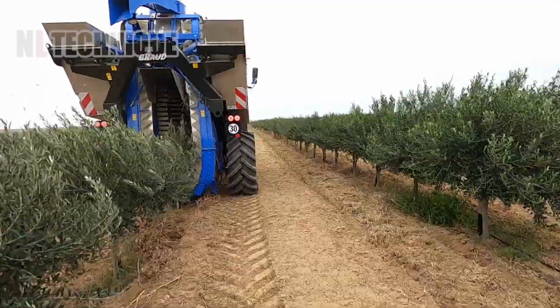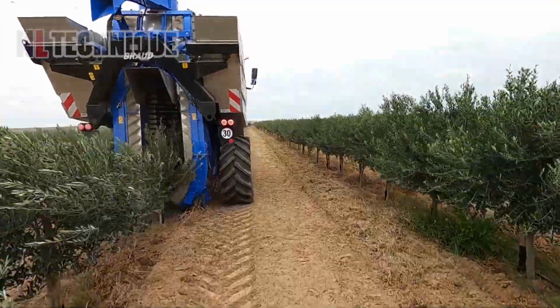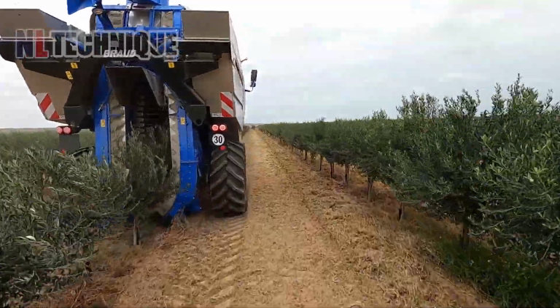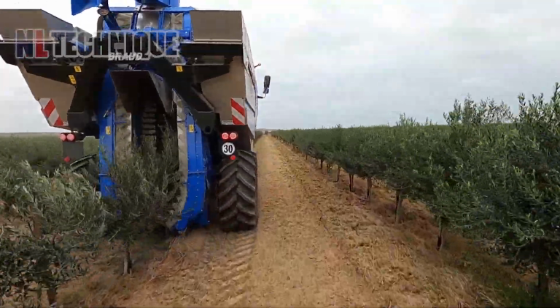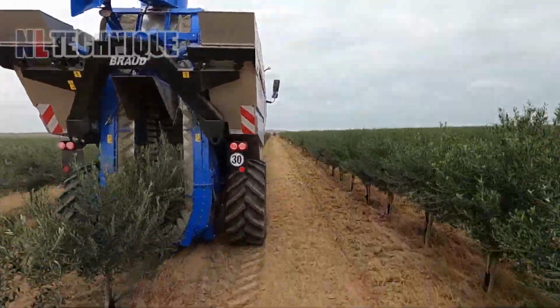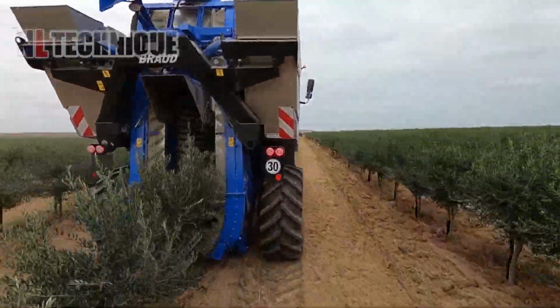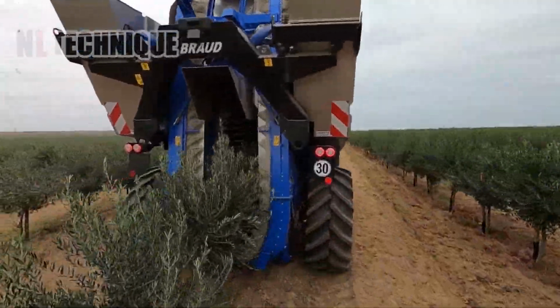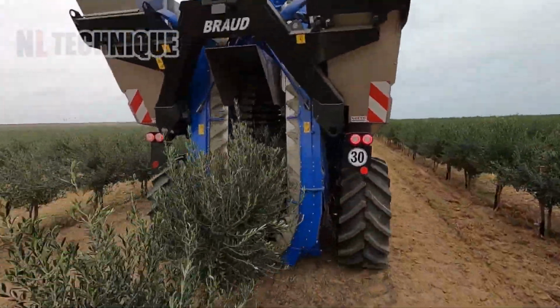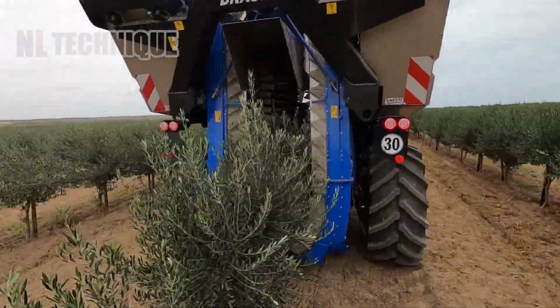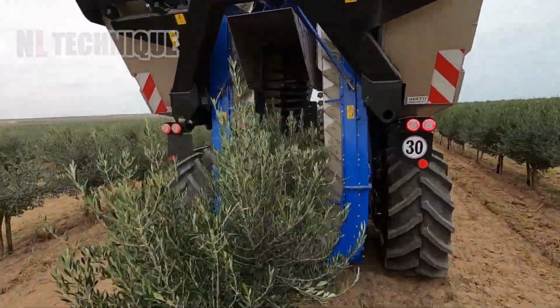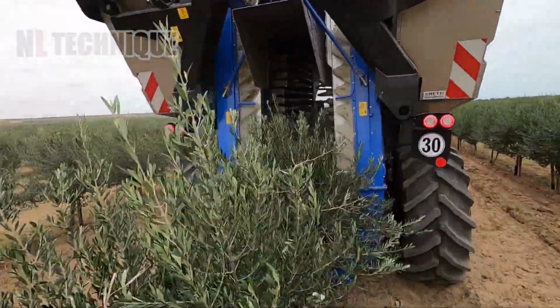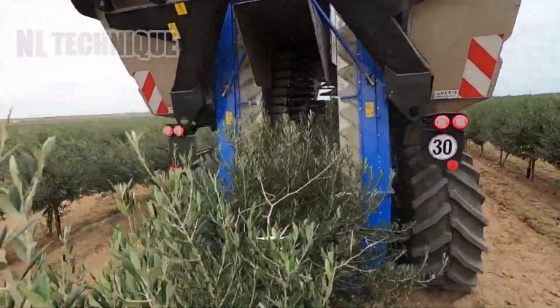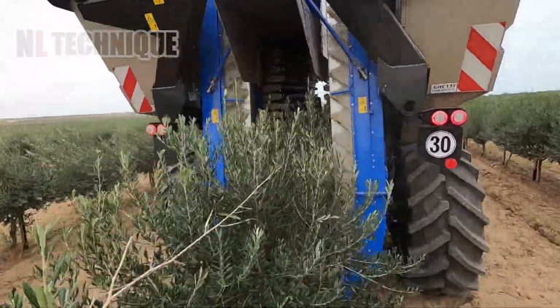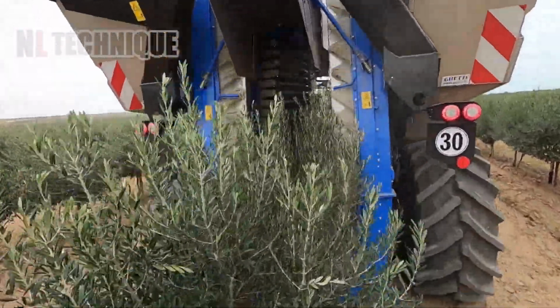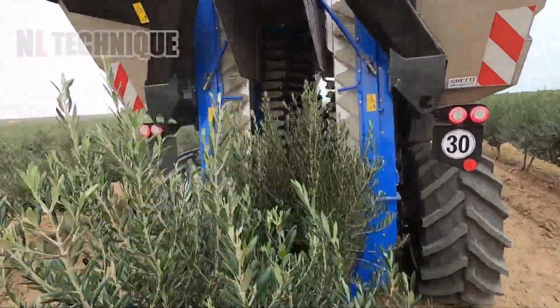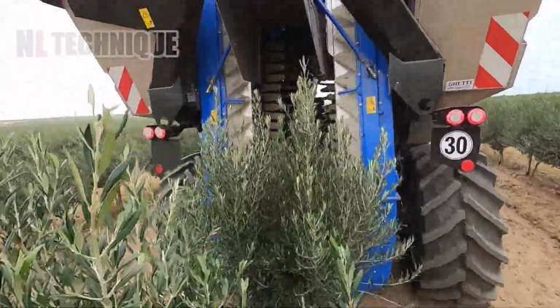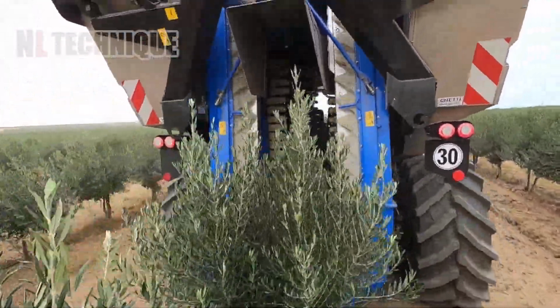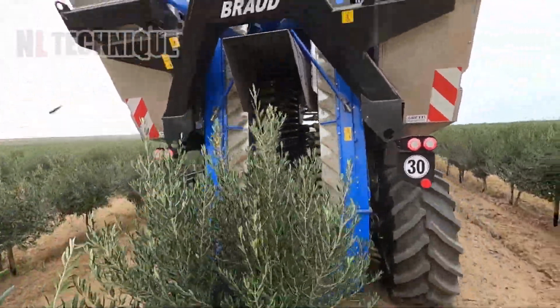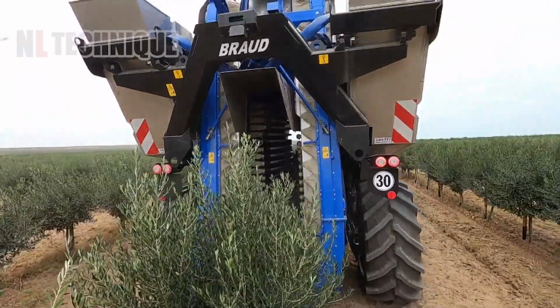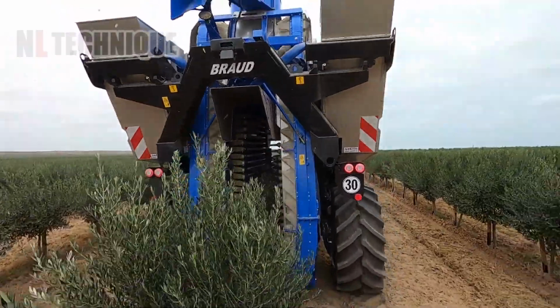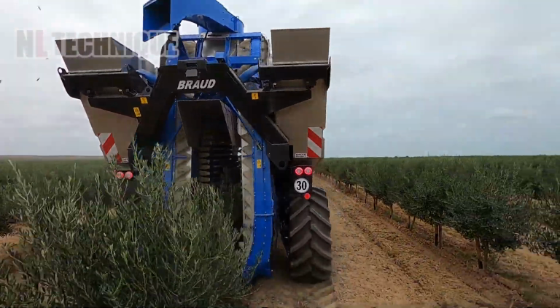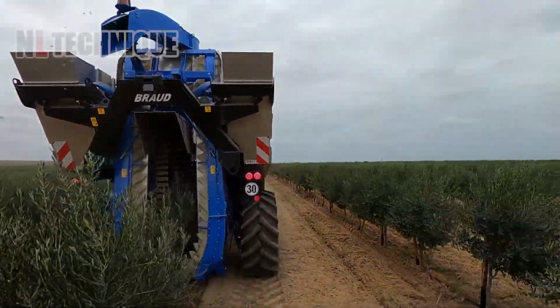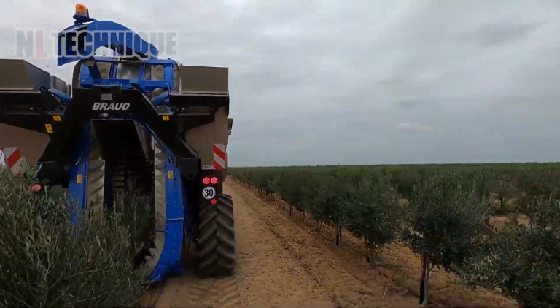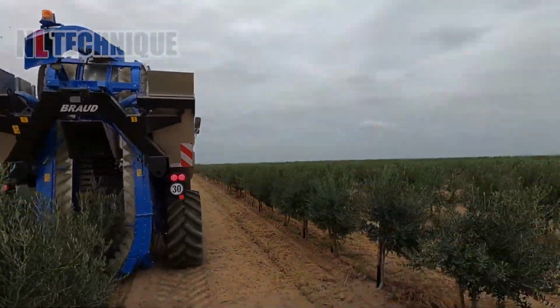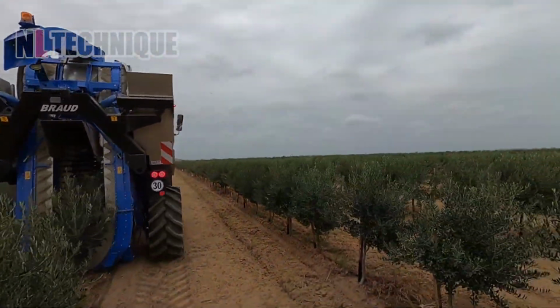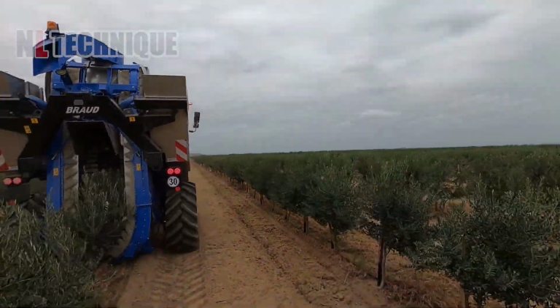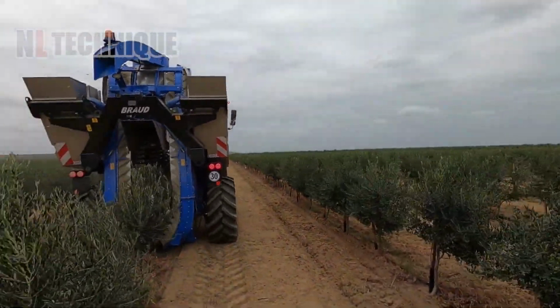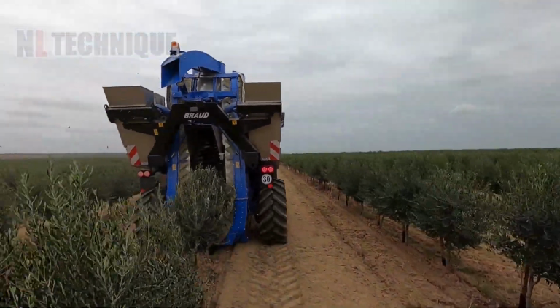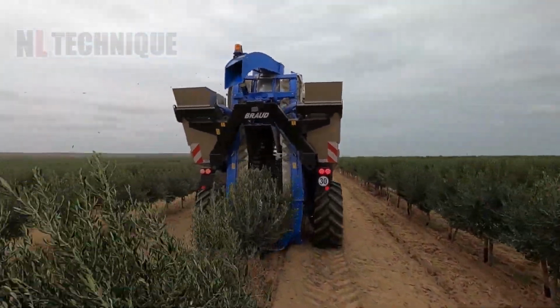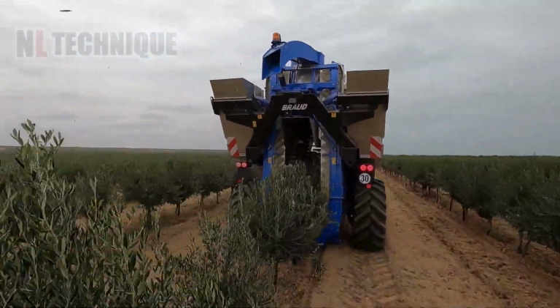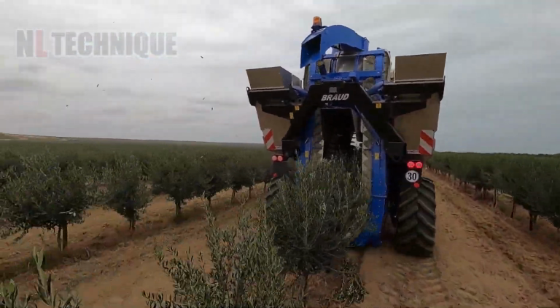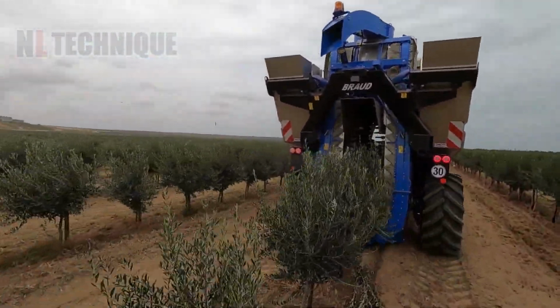In 2023, the New Holland Broad 990X, a cutting-edge olive harvester, revolutionizes efficiency in harvesting.